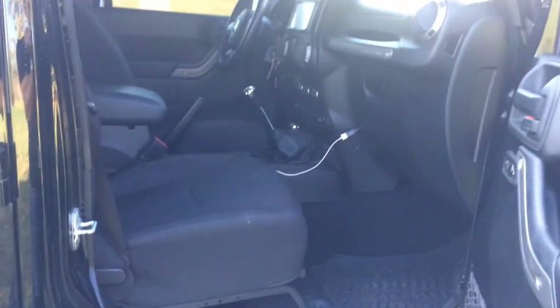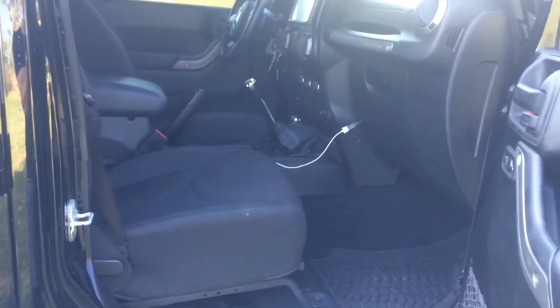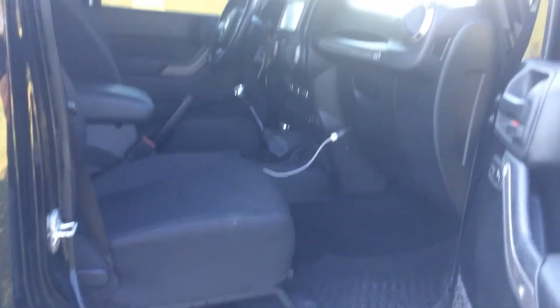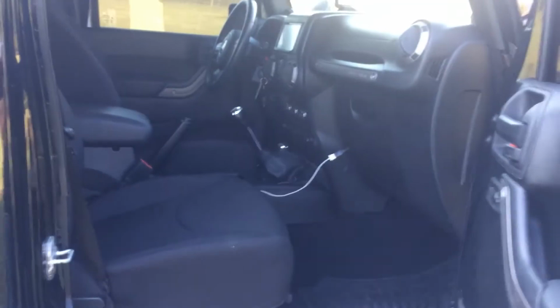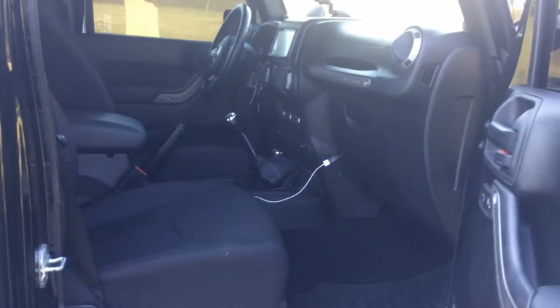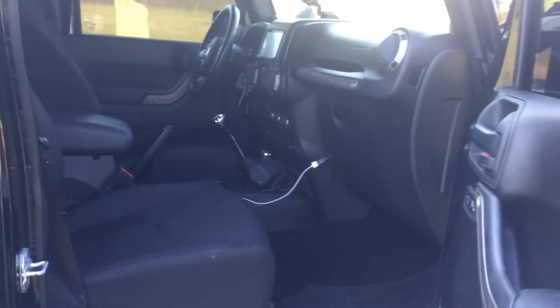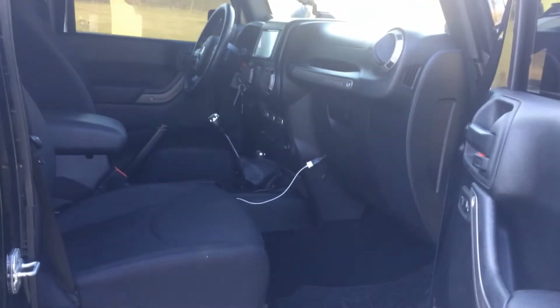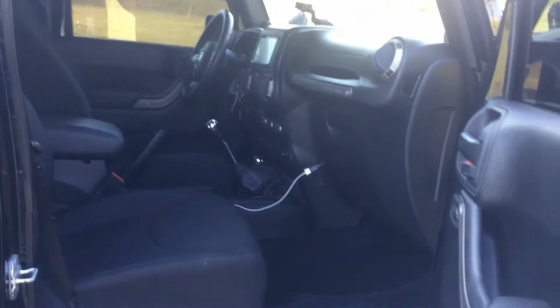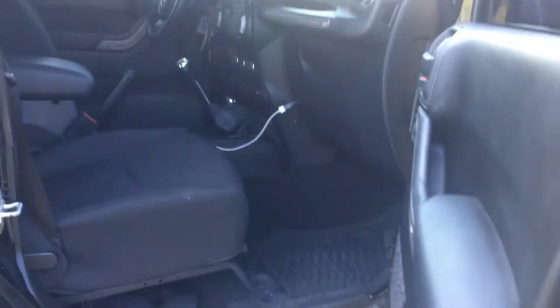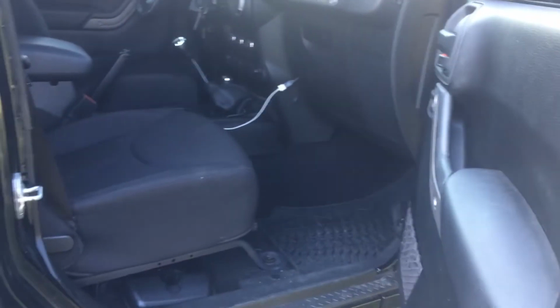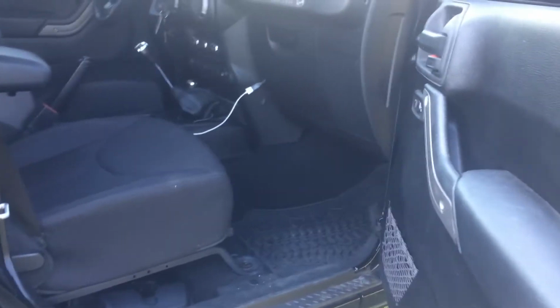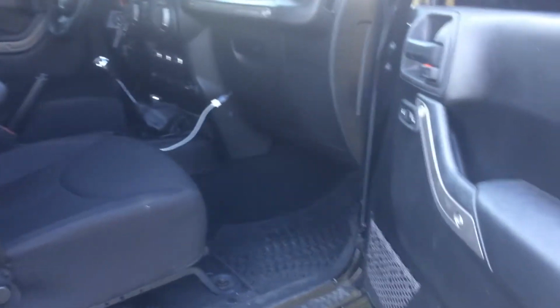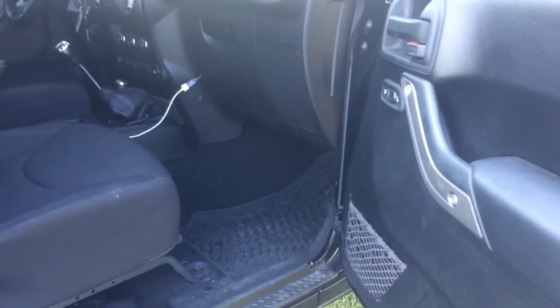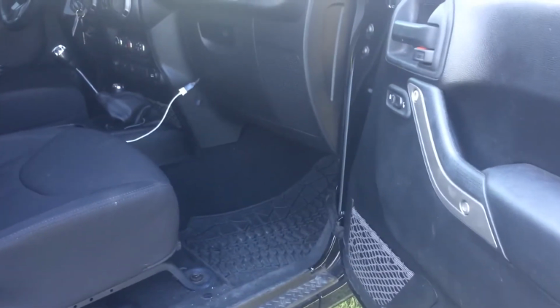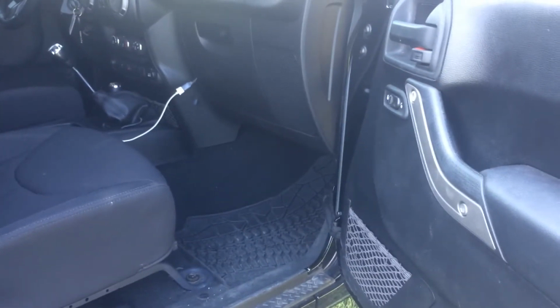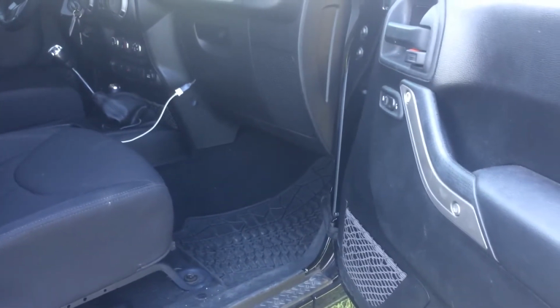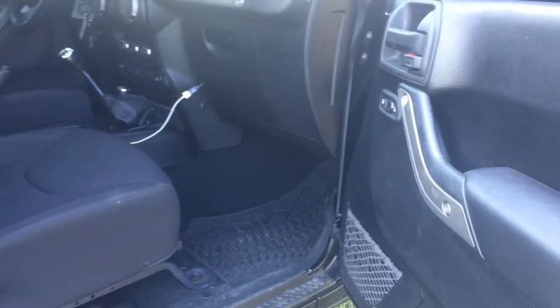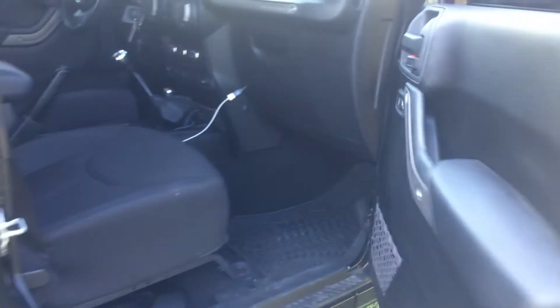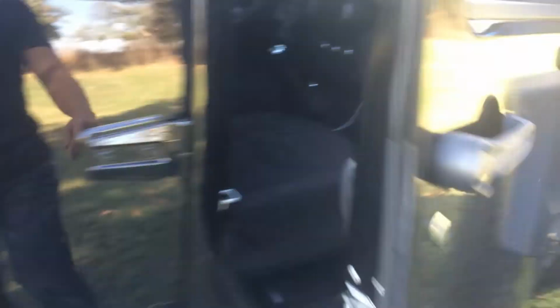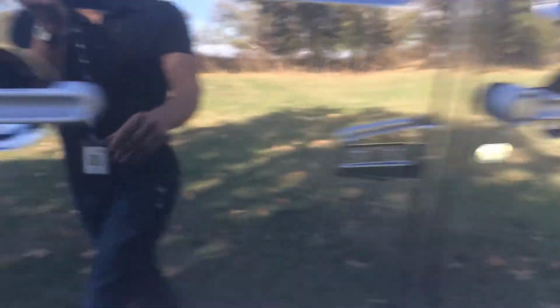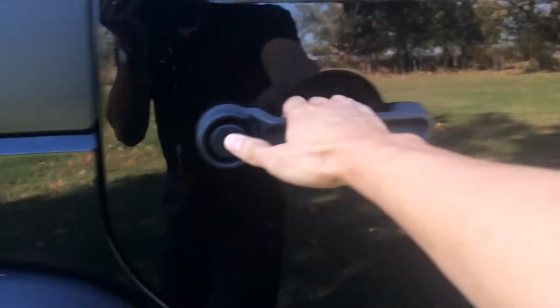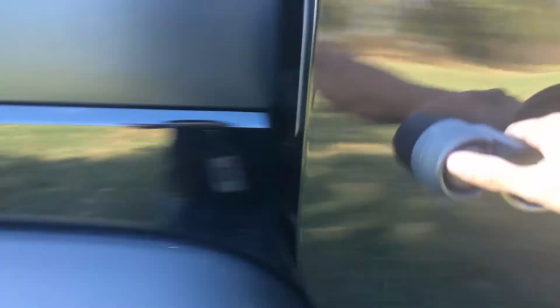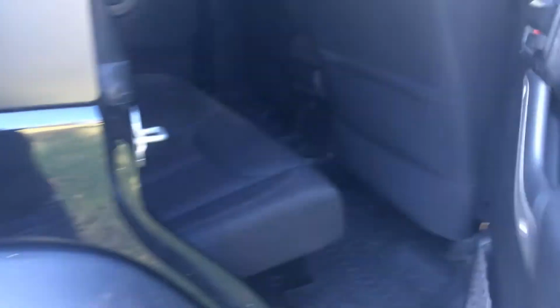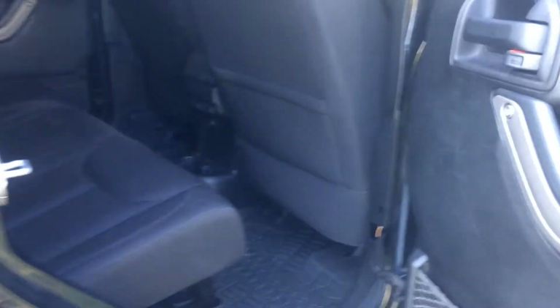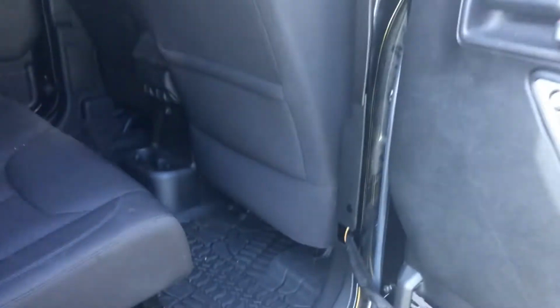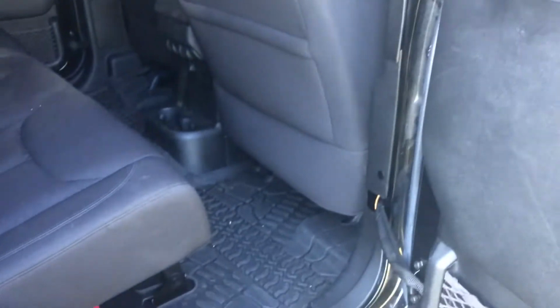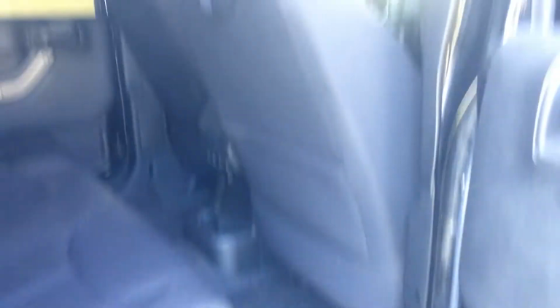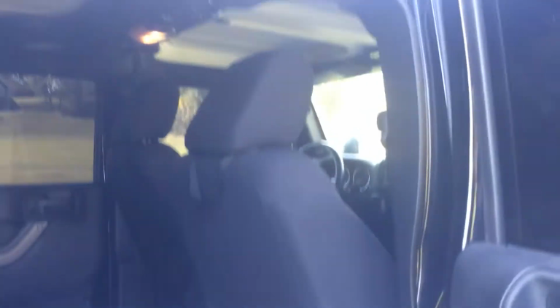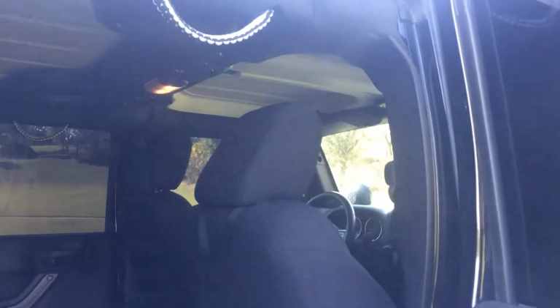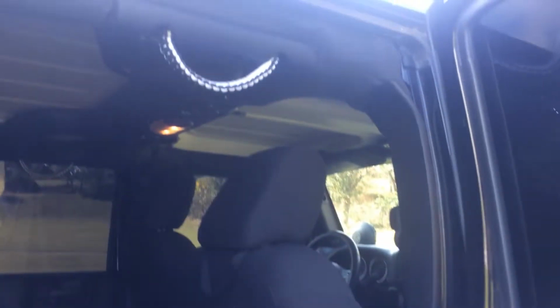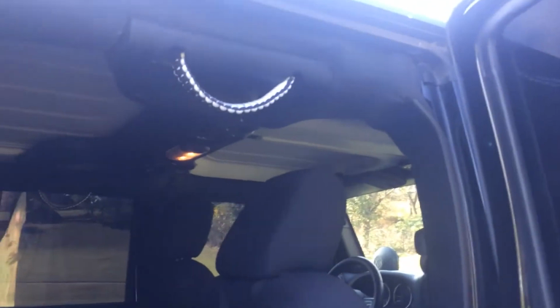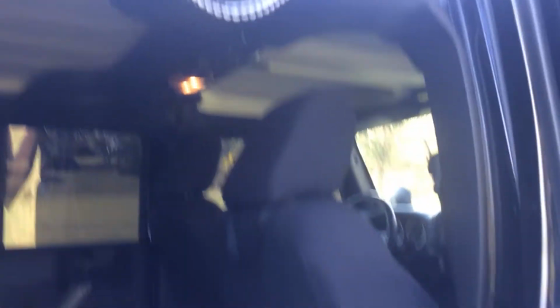The interior is black on black. It has all-weather mats both in the front and the rear. Parachute cords in the back as well.